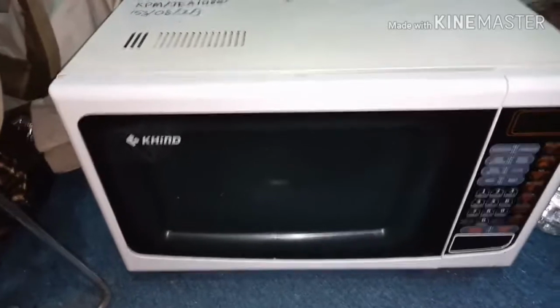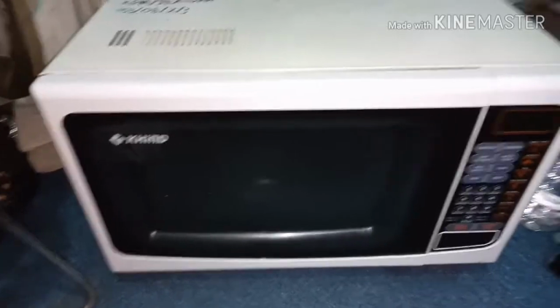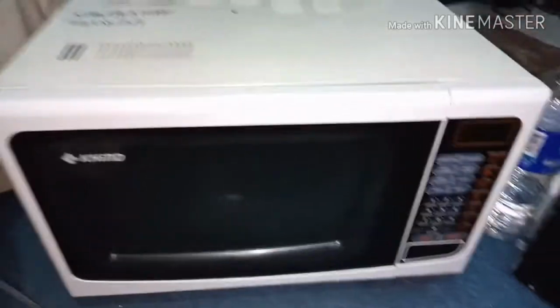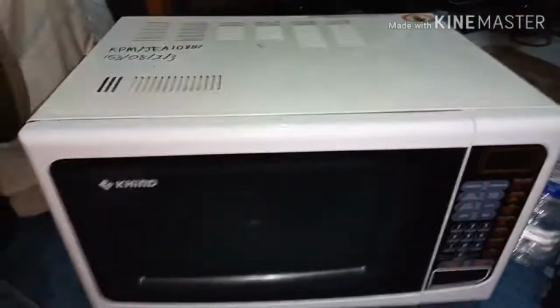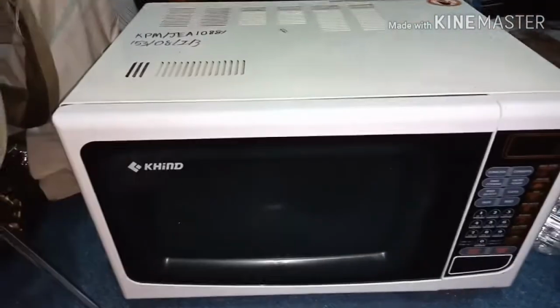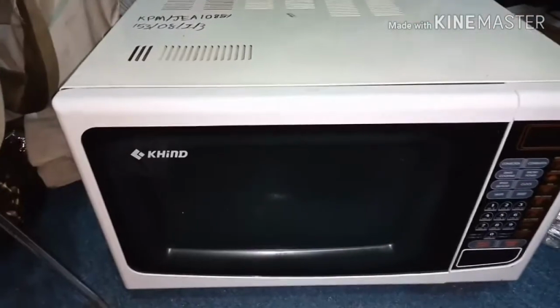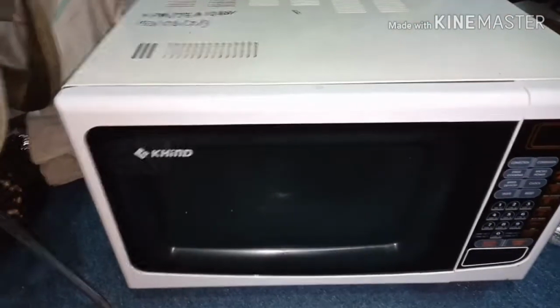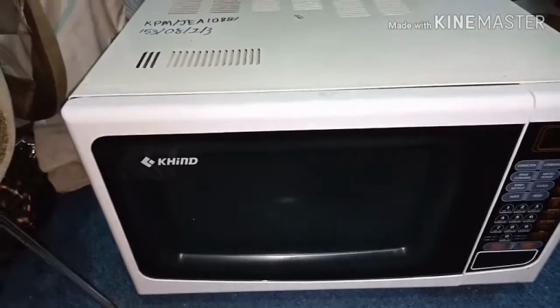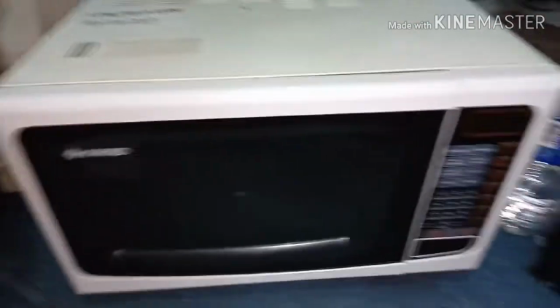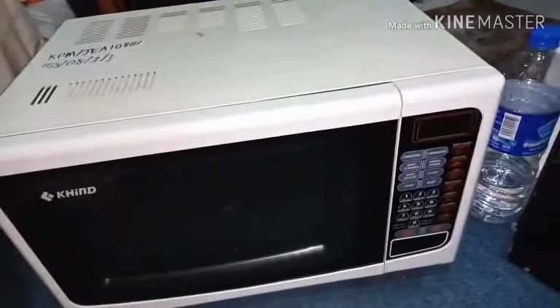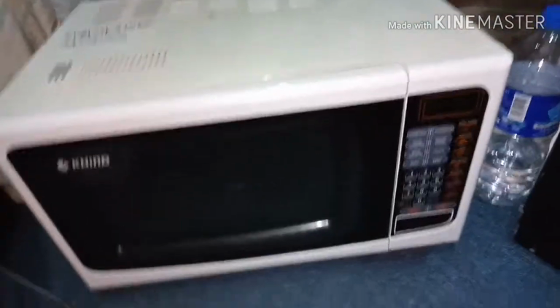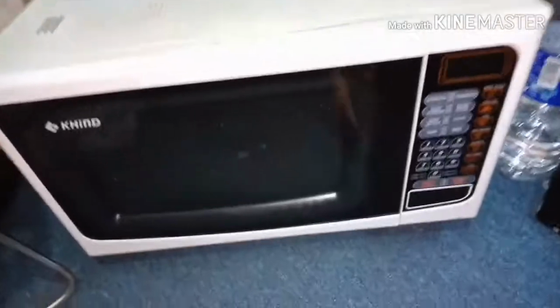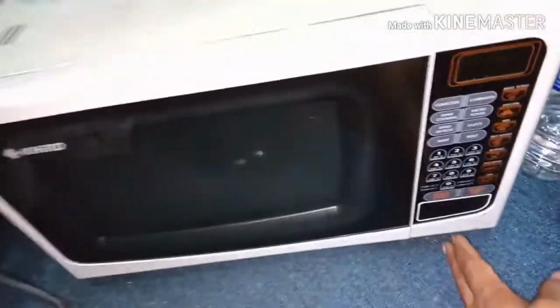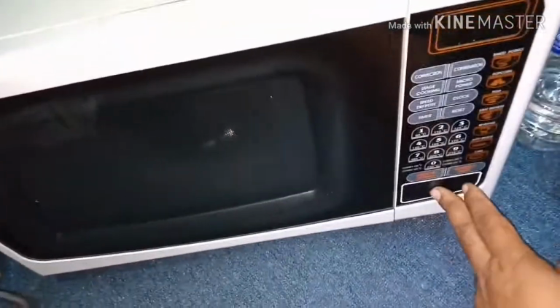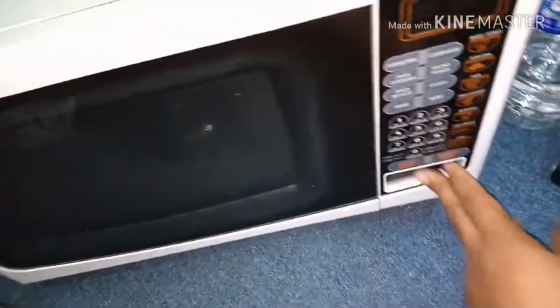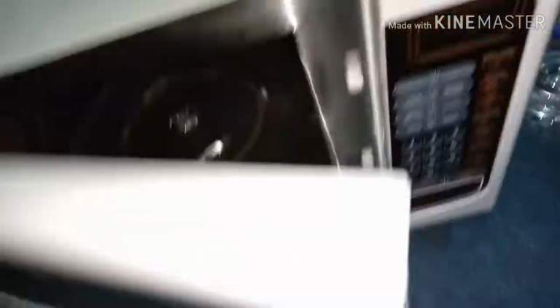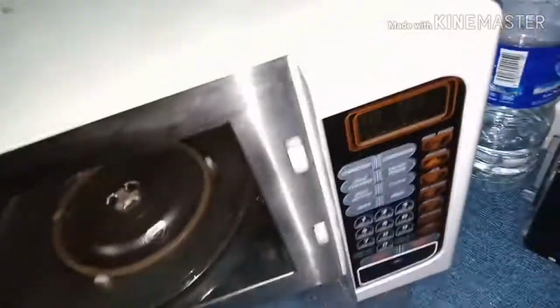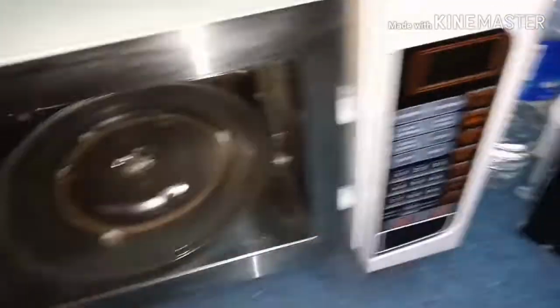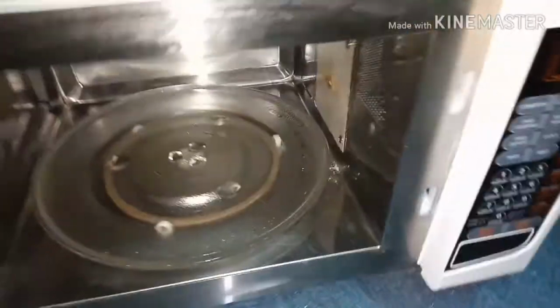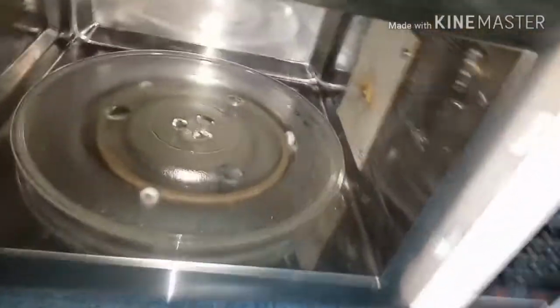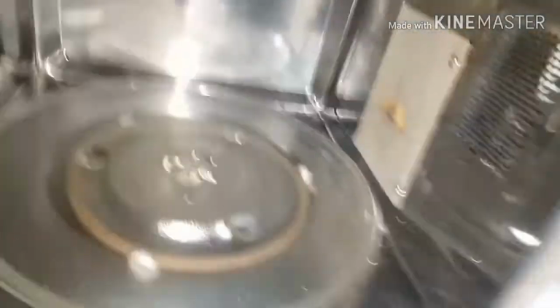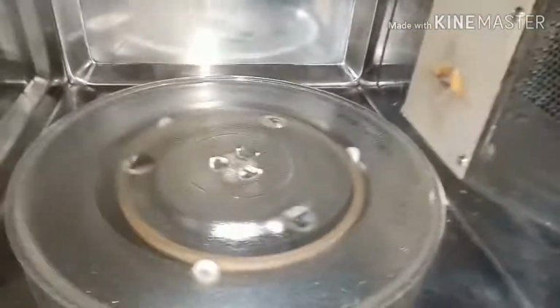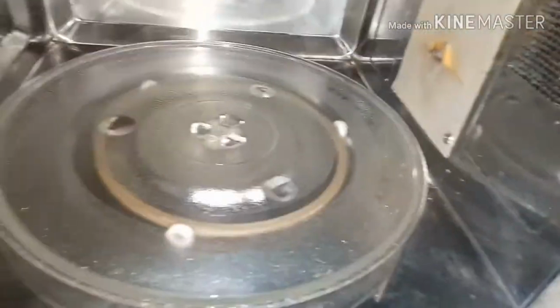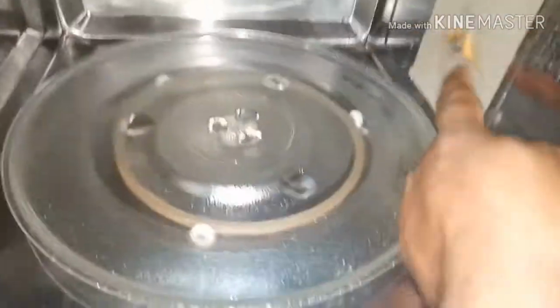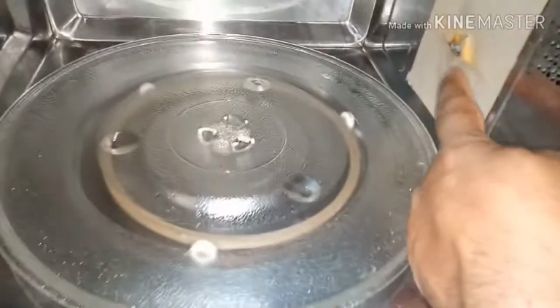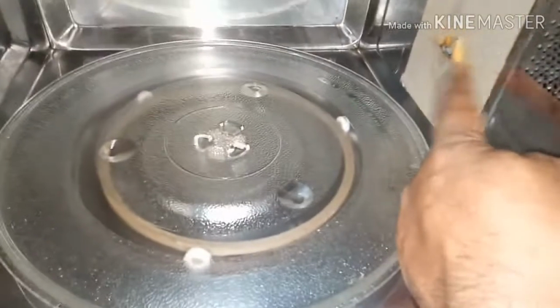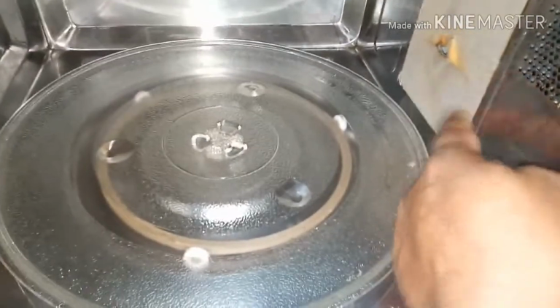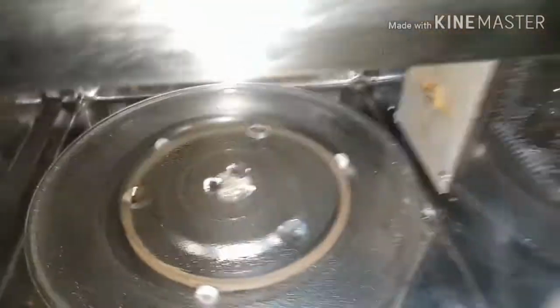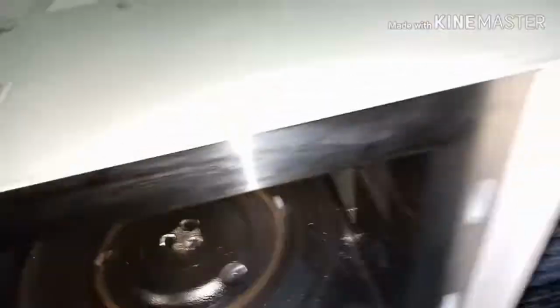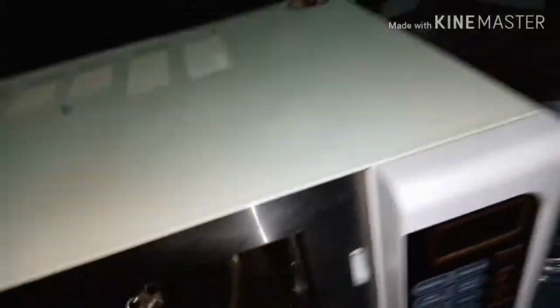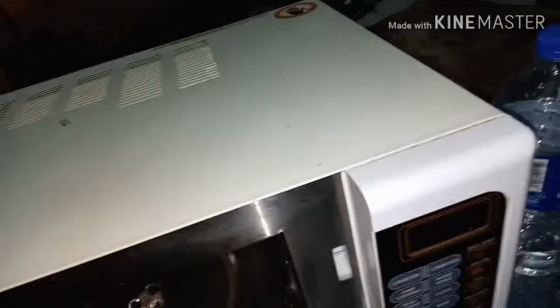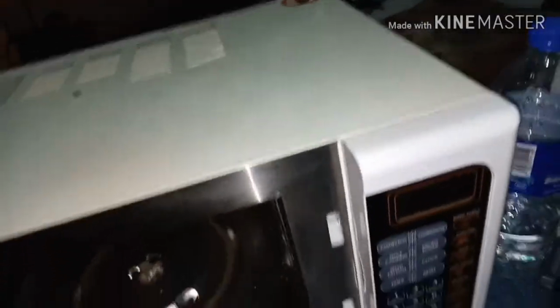Assalamualaikum dear viewers. This is a kind brand microwave that is sparking. After I opened it, I have seen this white waveguide cover has been burned.